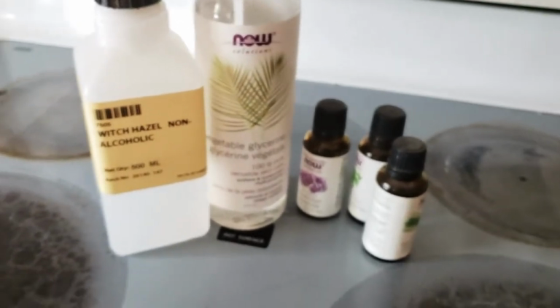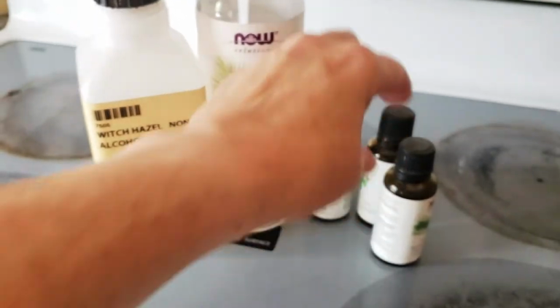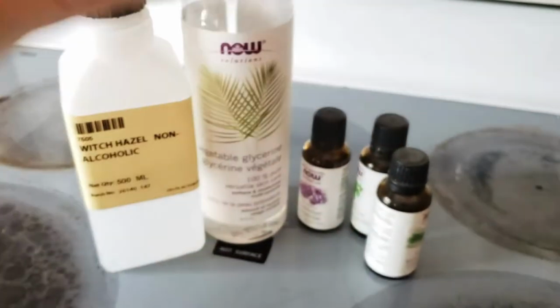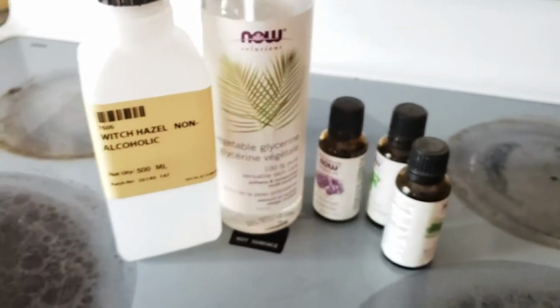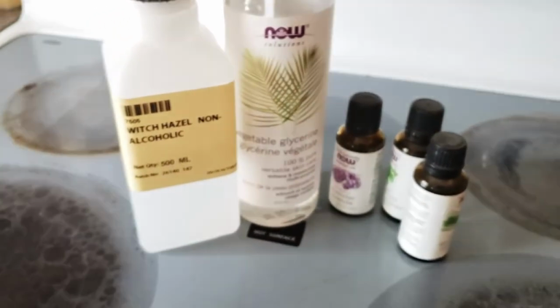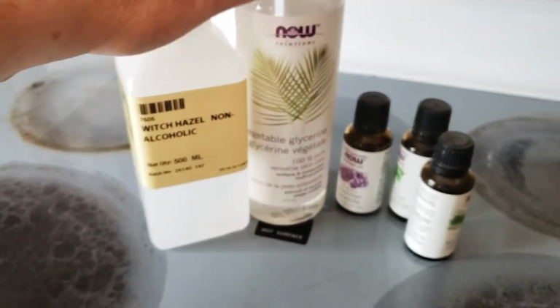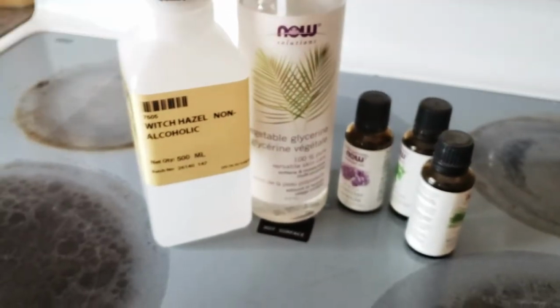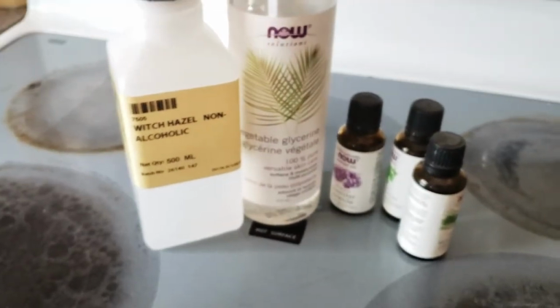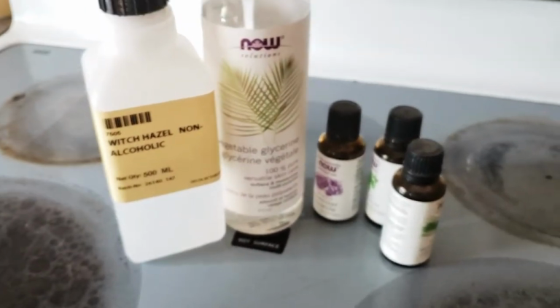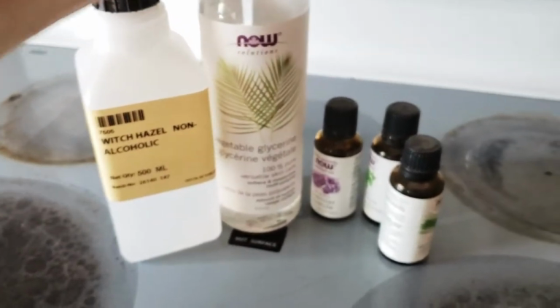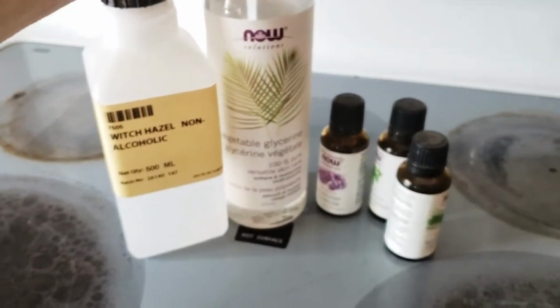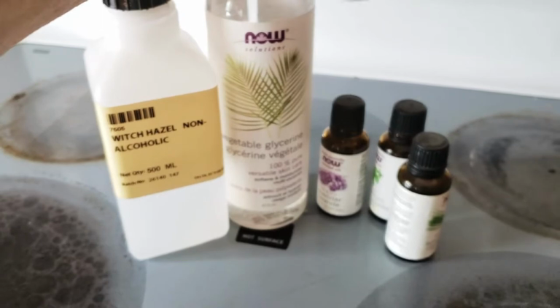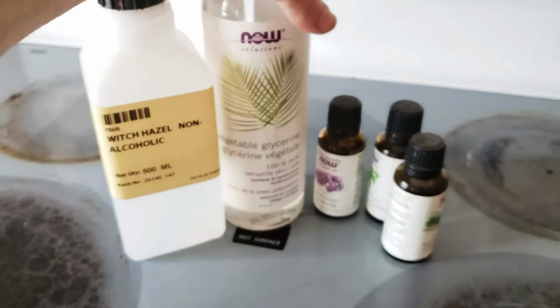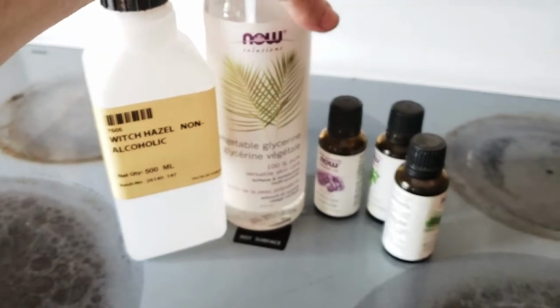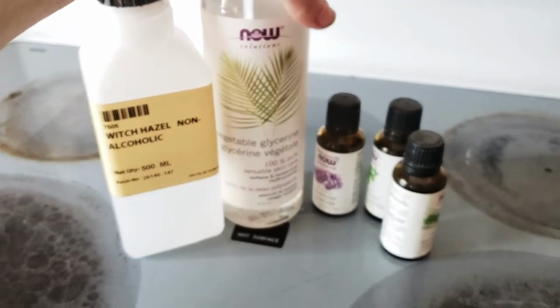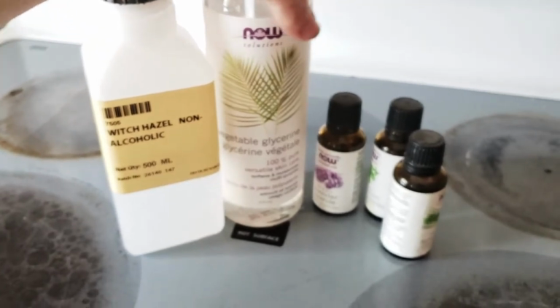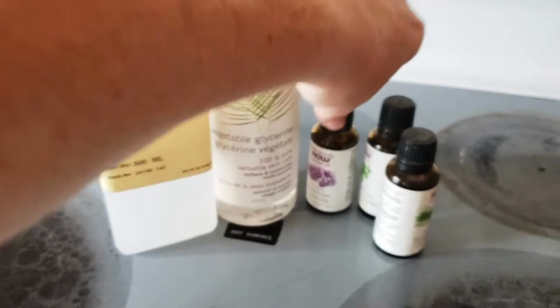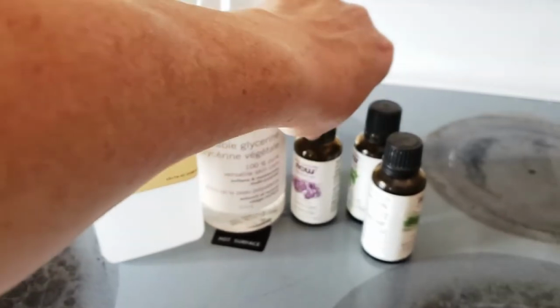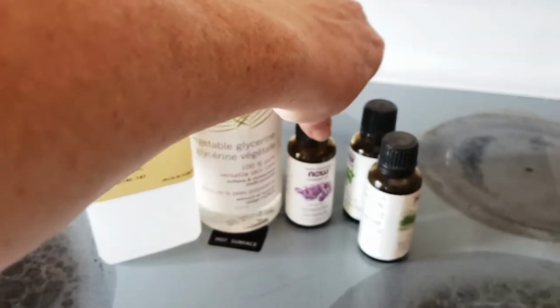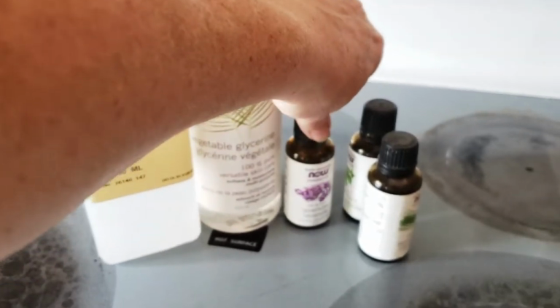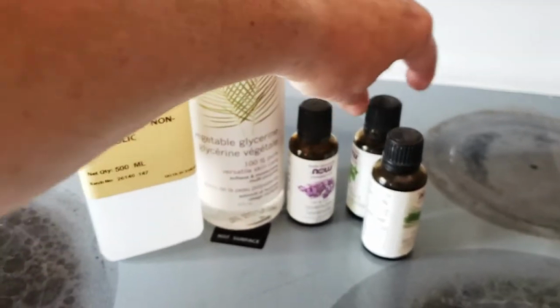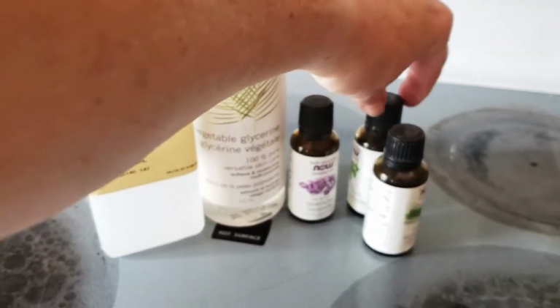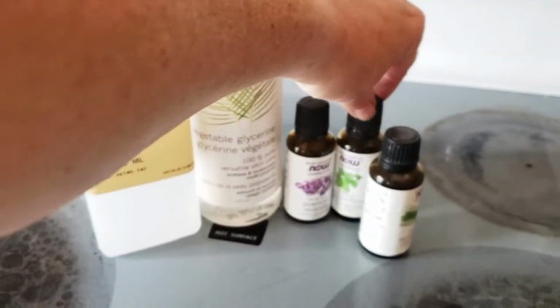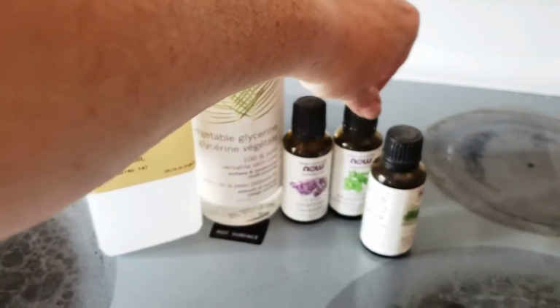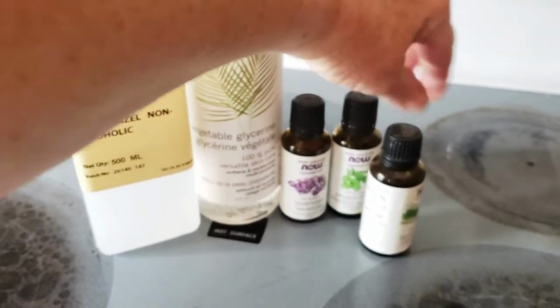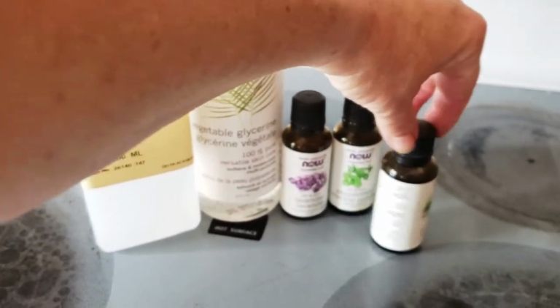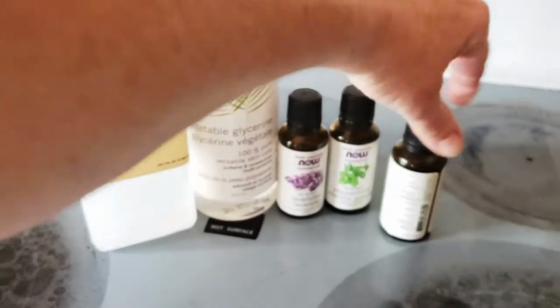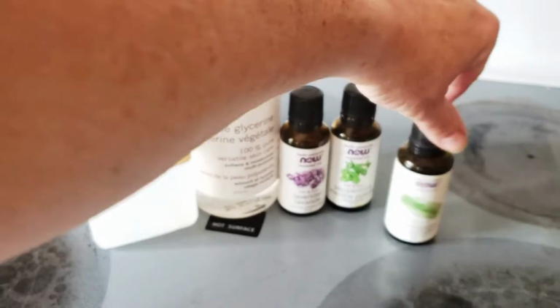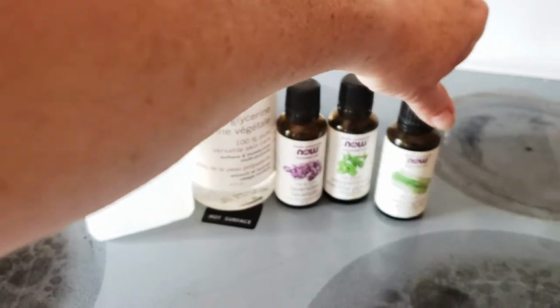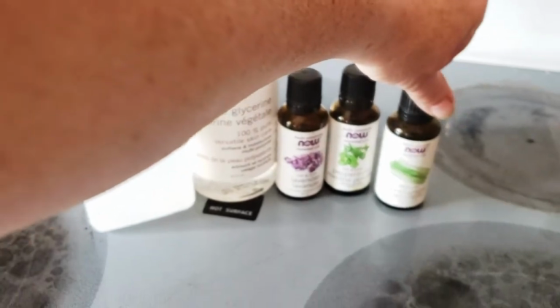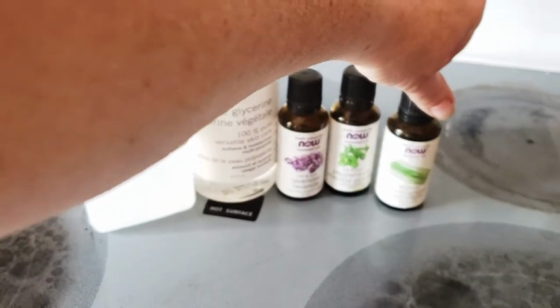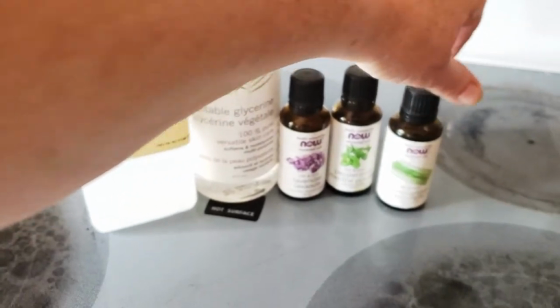So what I've got here is witch hazel, a little bit of glycerin, I'll need some water, I've got lavender essential oil, peppermint essential oil, and lemongrass.